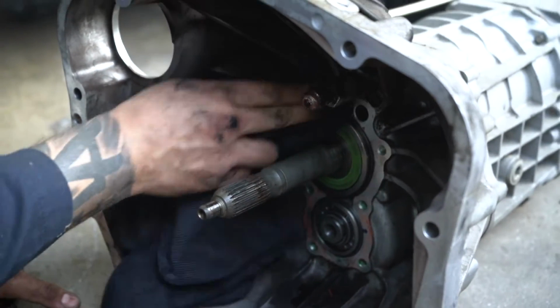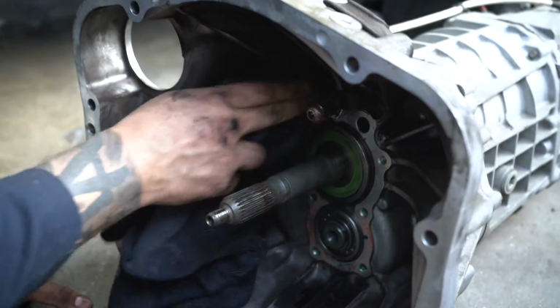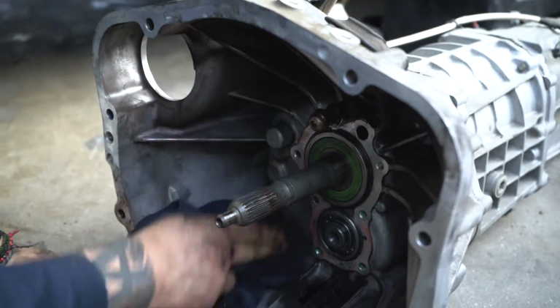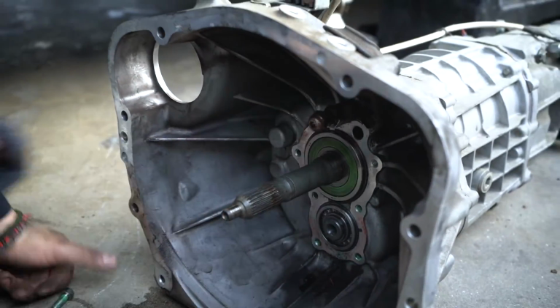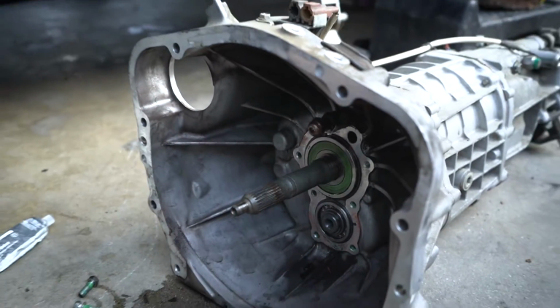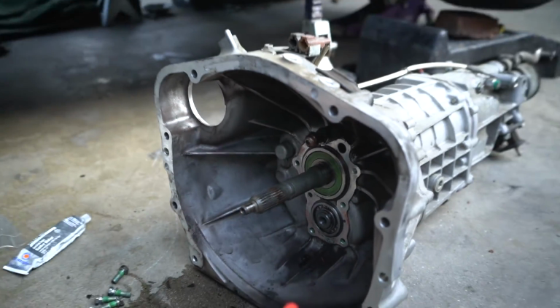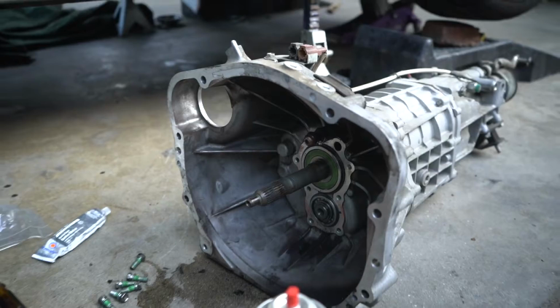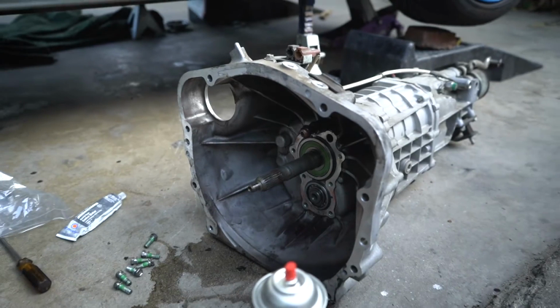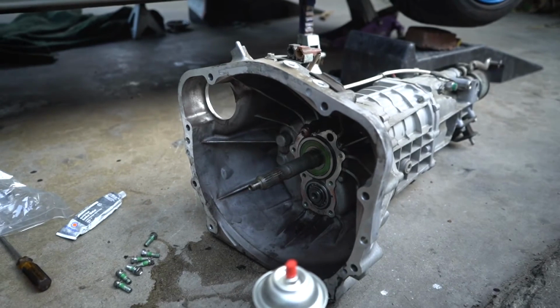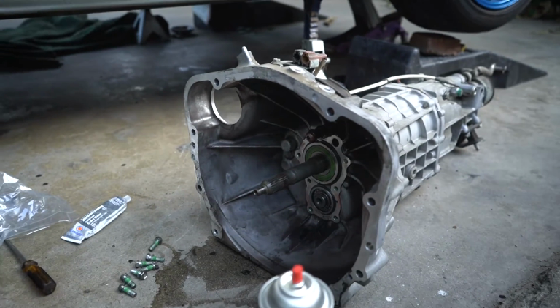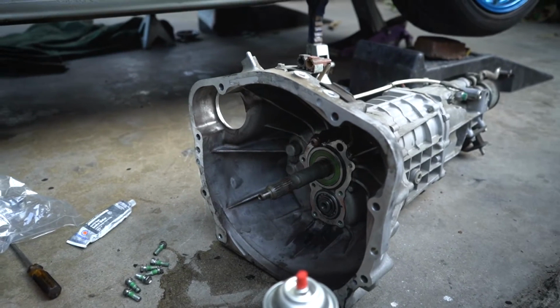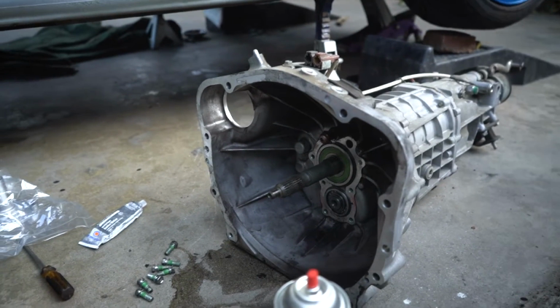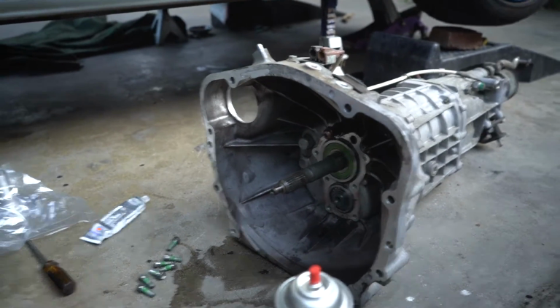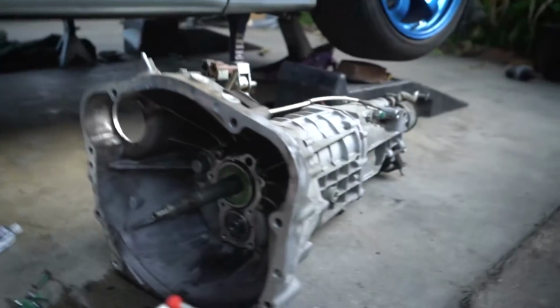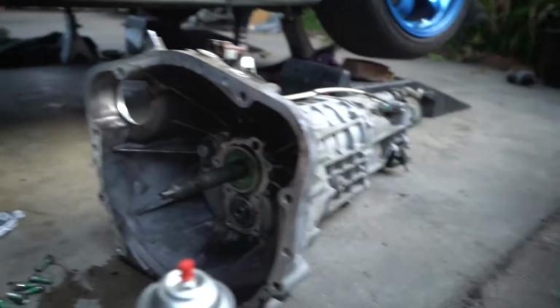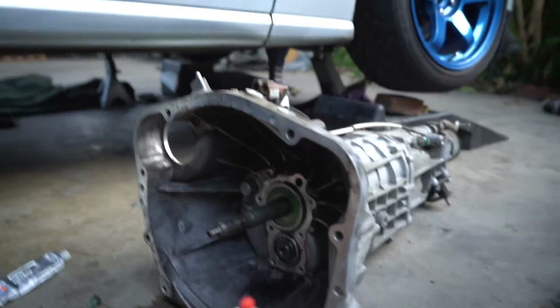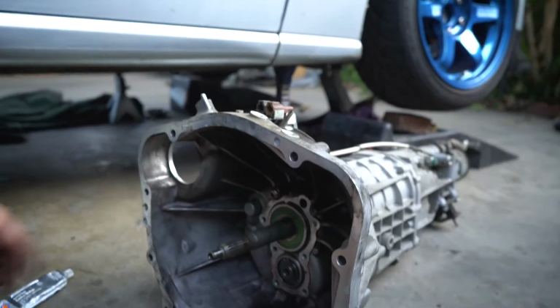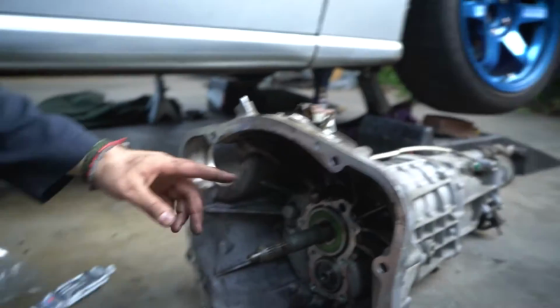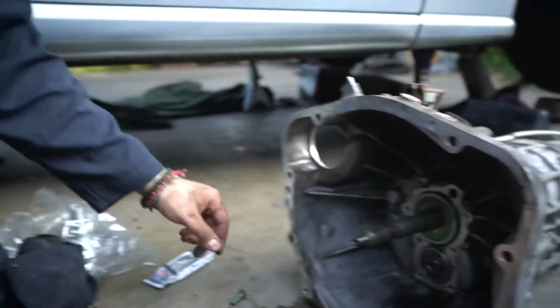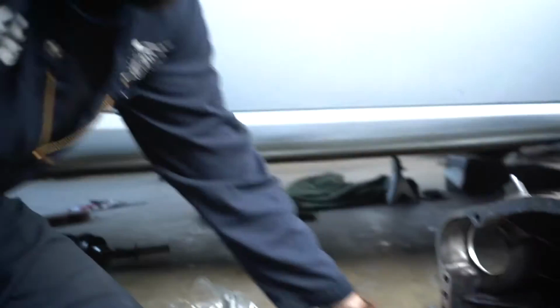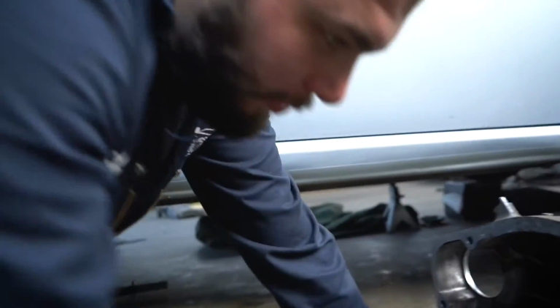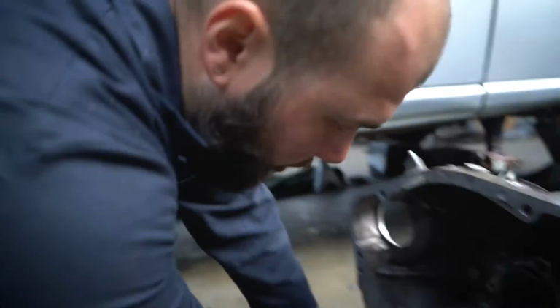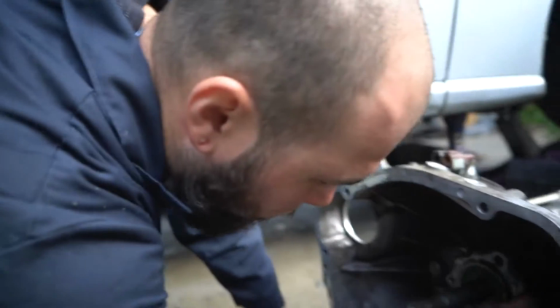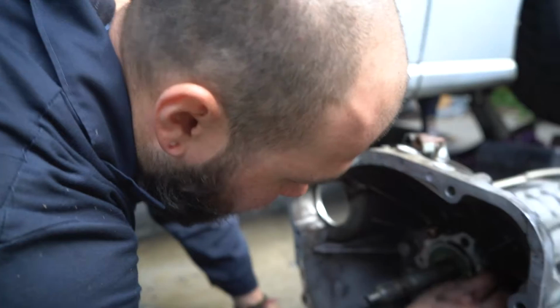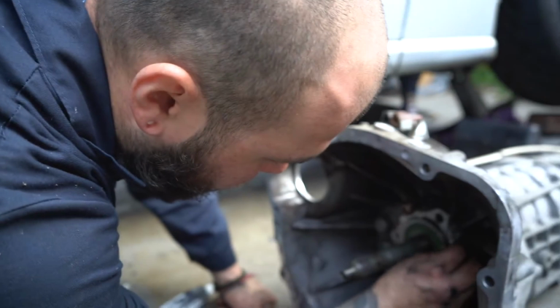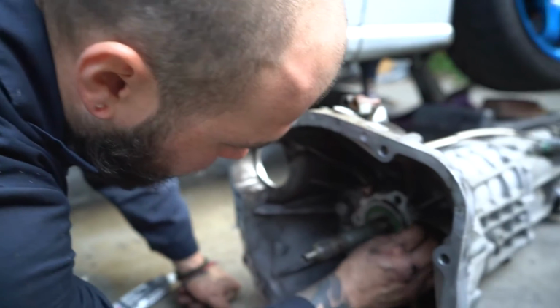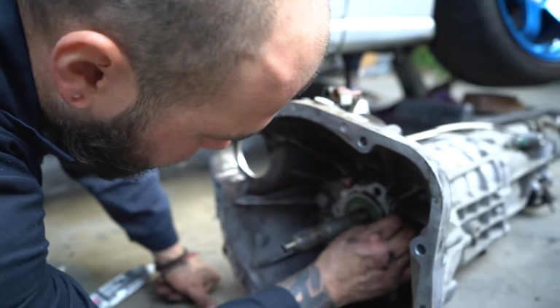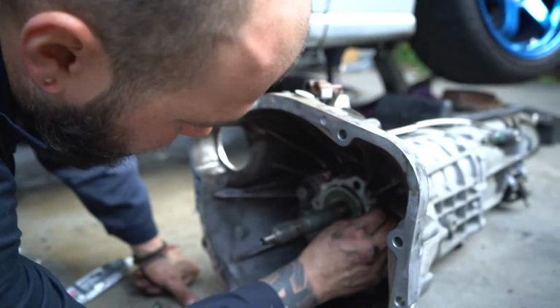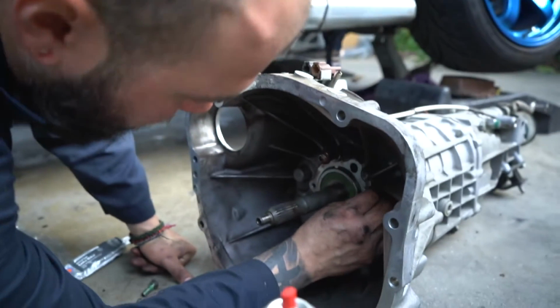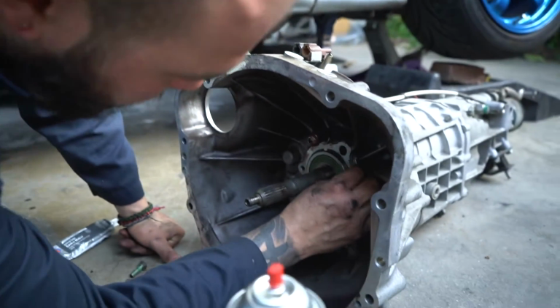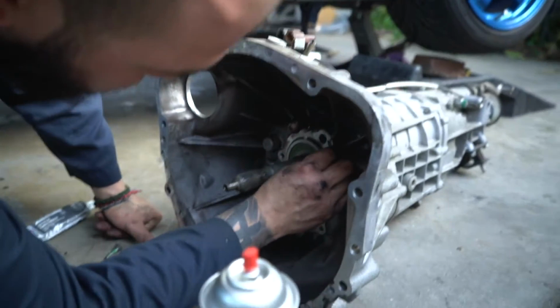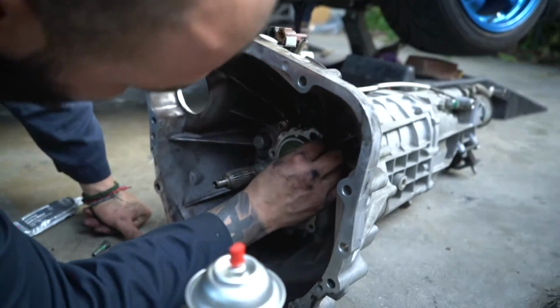Just dab some silicone on there. But you always have to clean the surface before you install silicone, otherwise it won't seal properly.